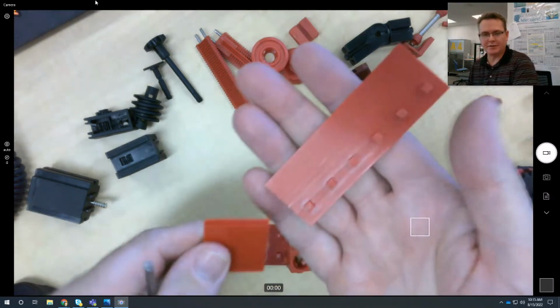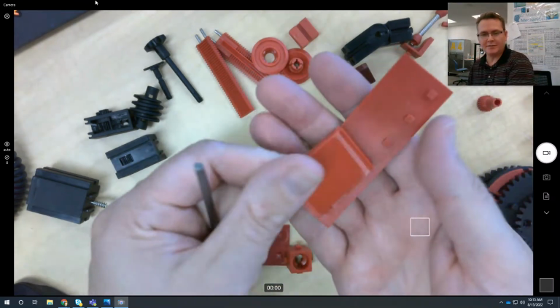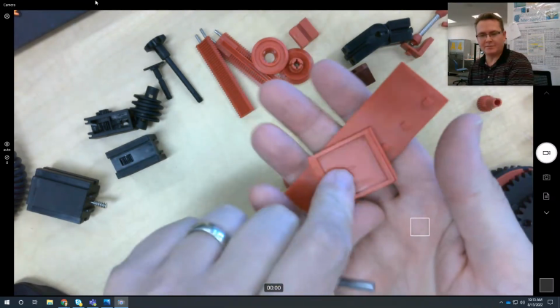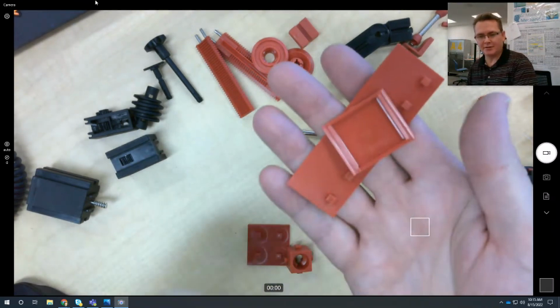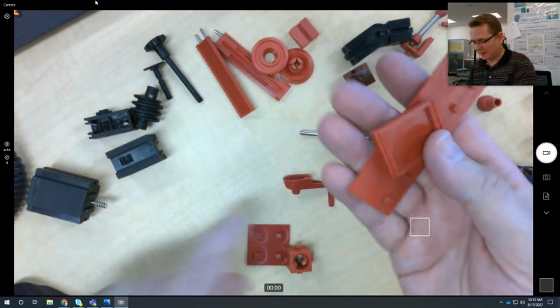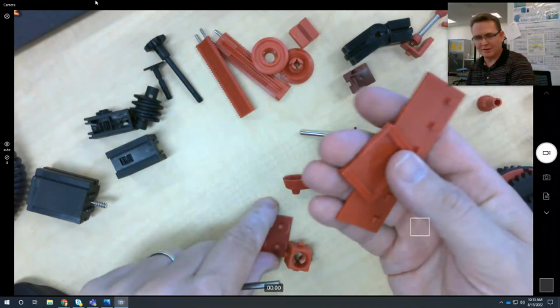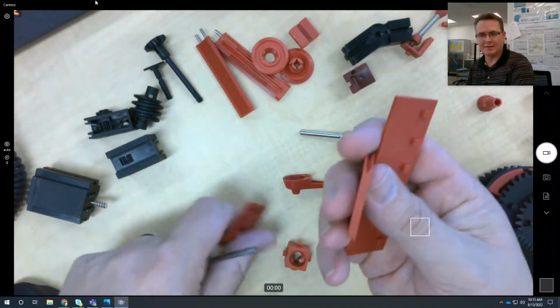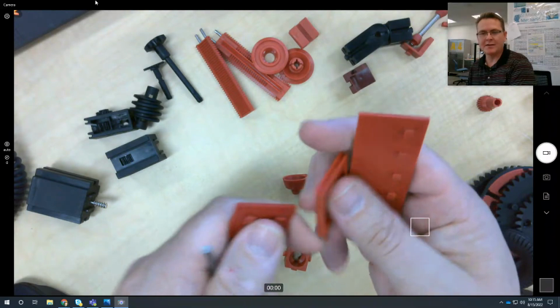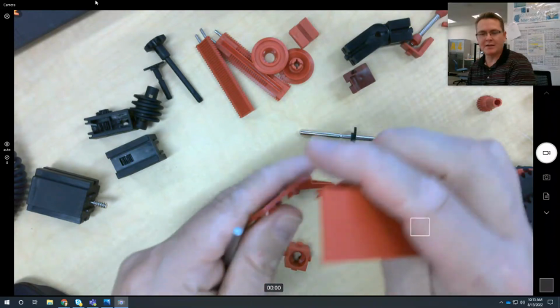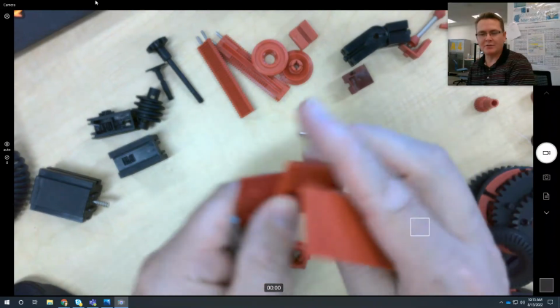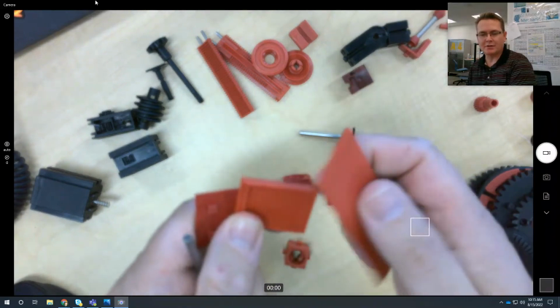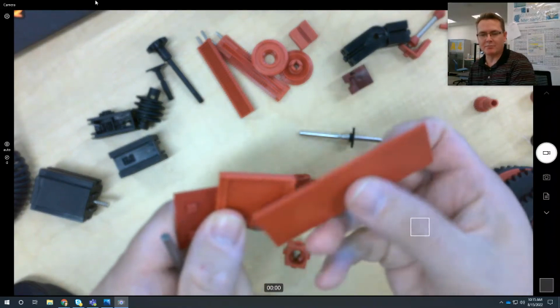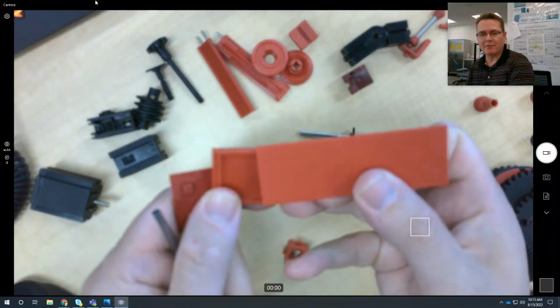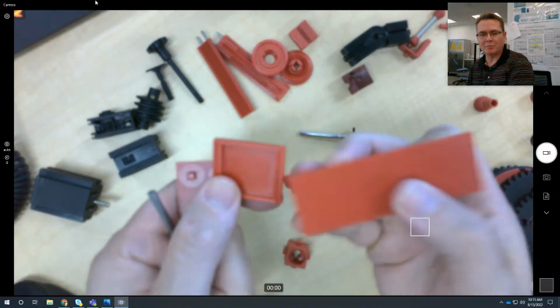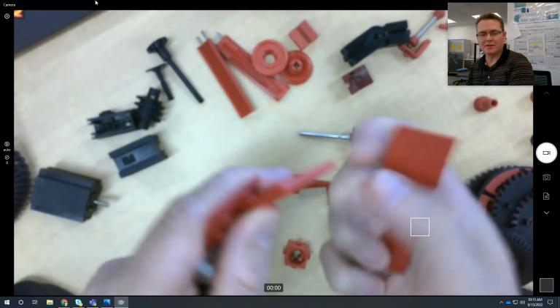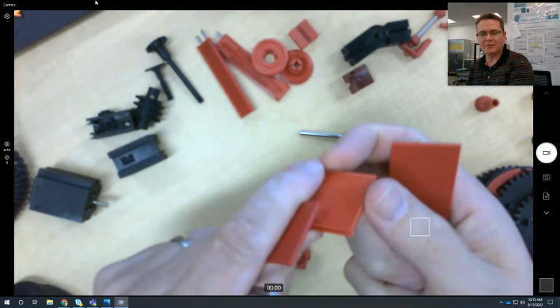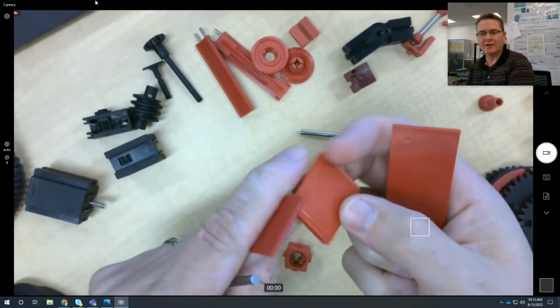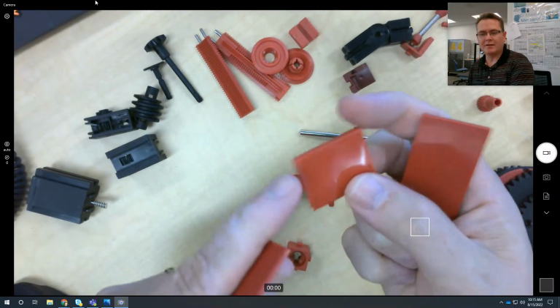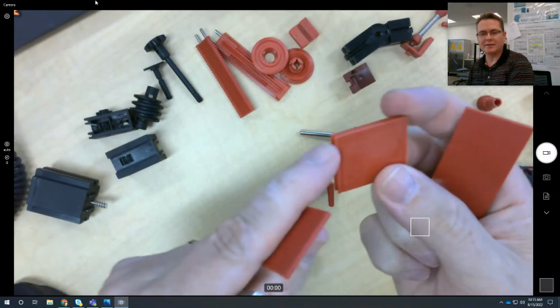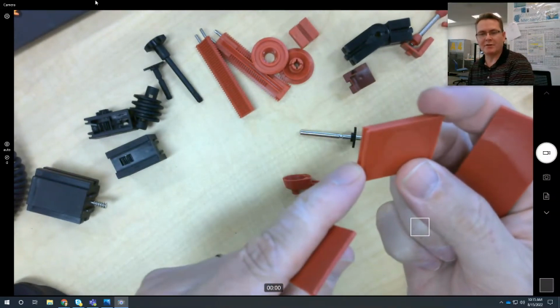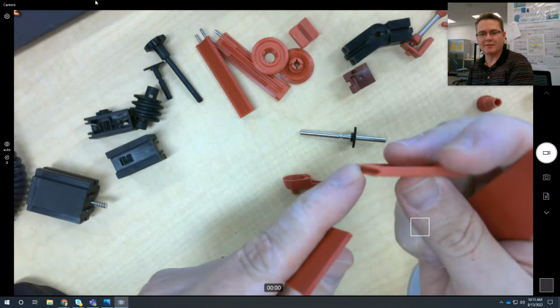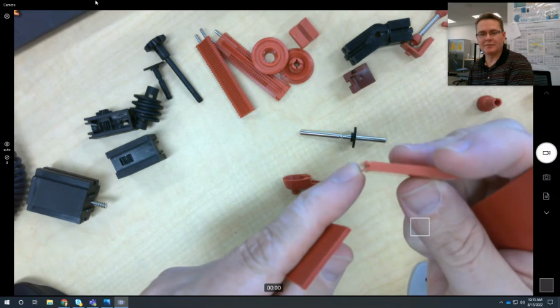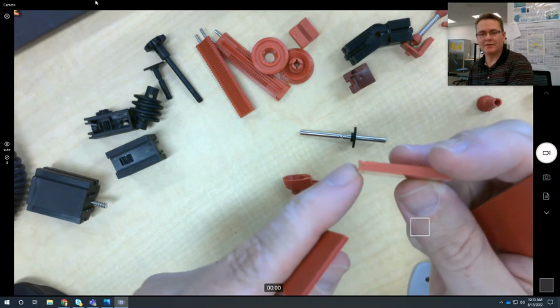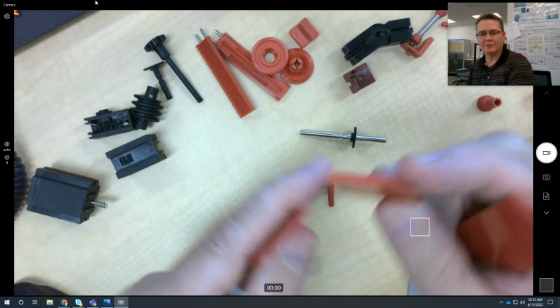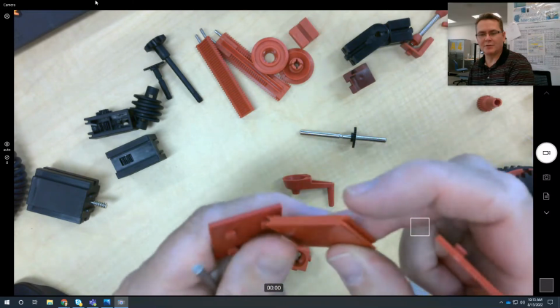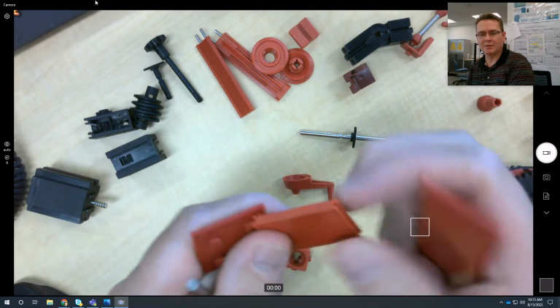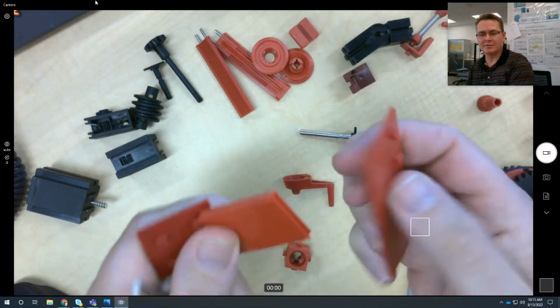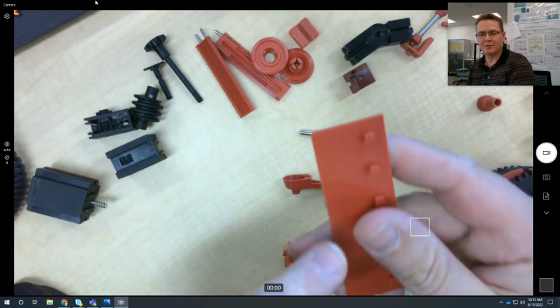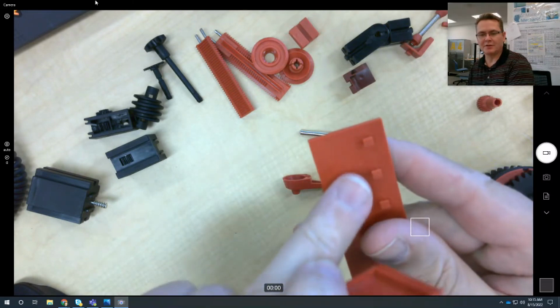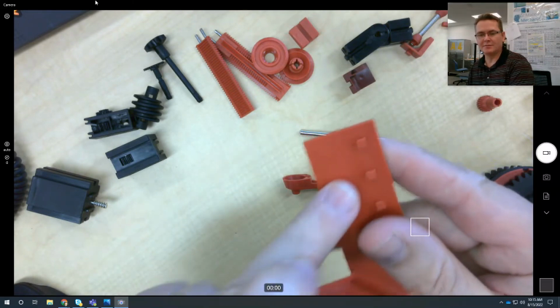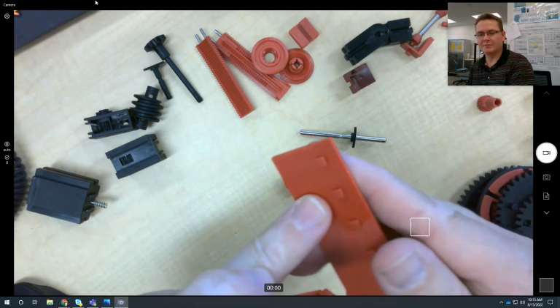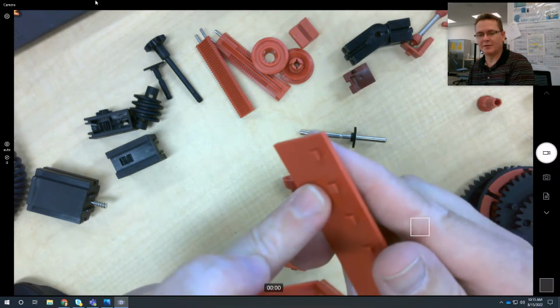There are these basic pieces that you can use to create platforms and stuff. They just slide right in to the other pieces, or you can use these right here.